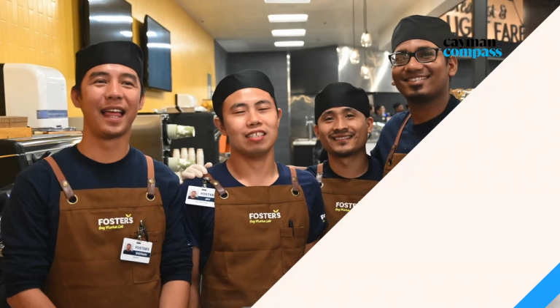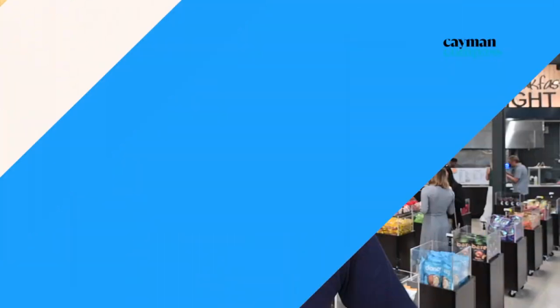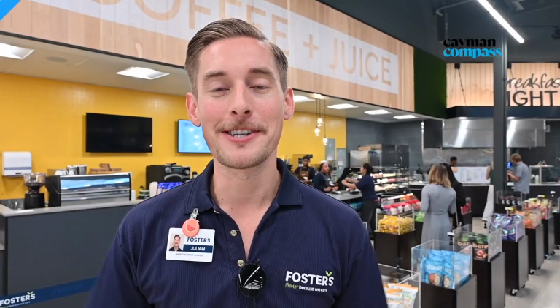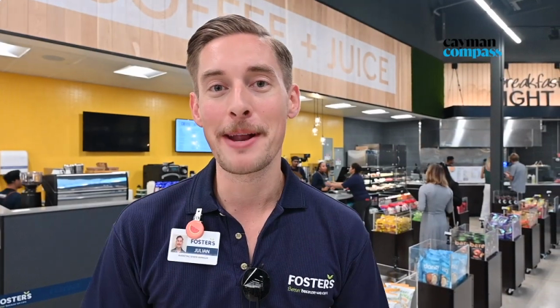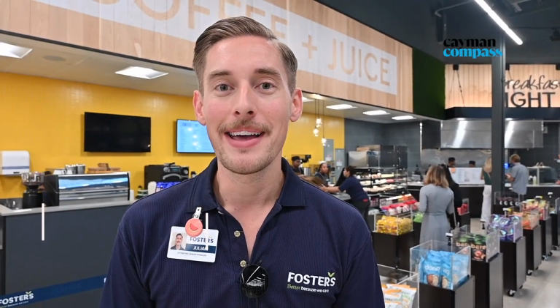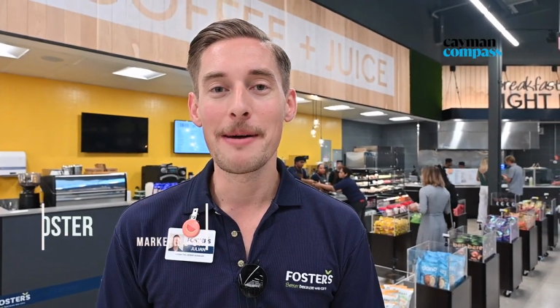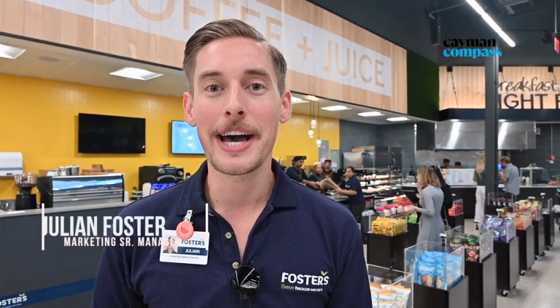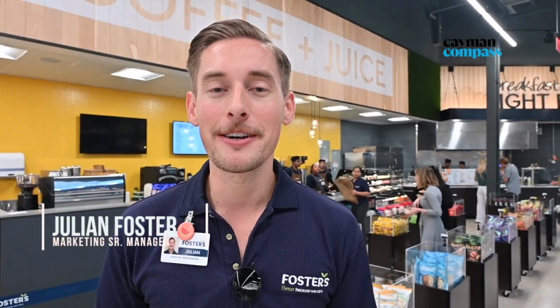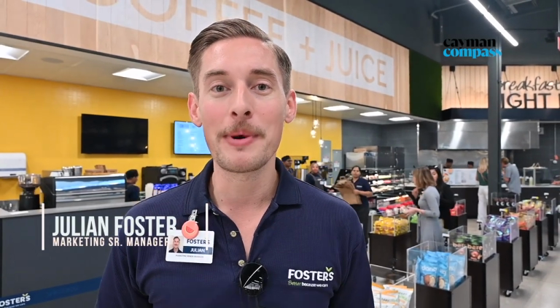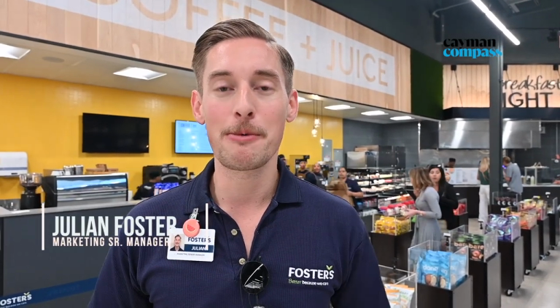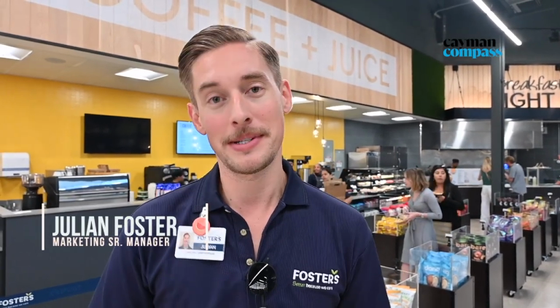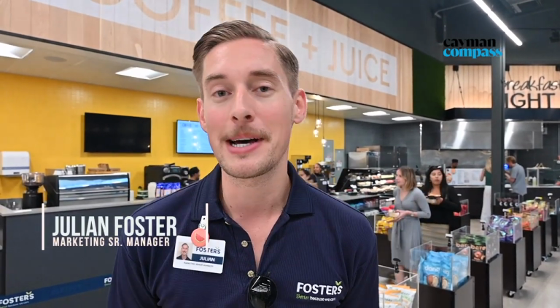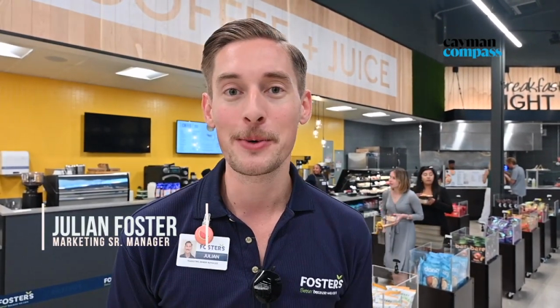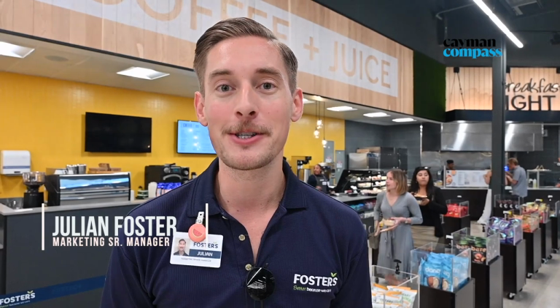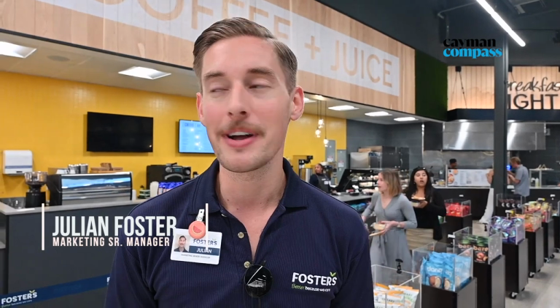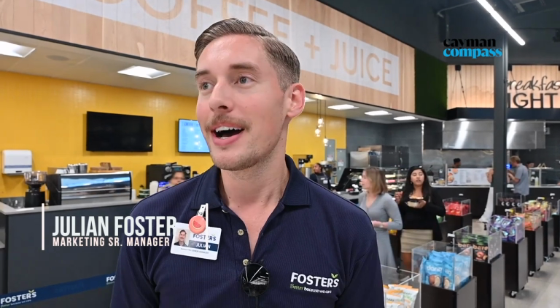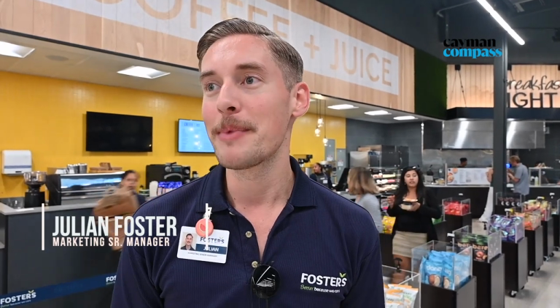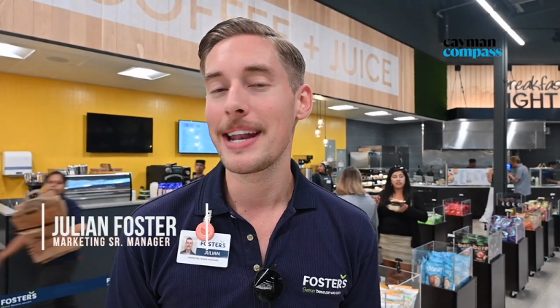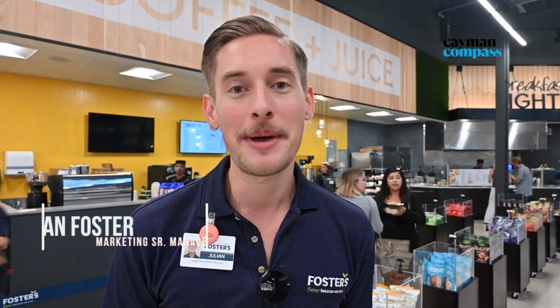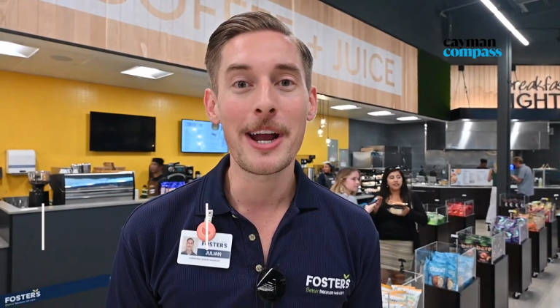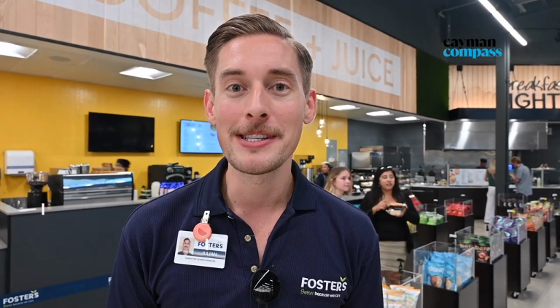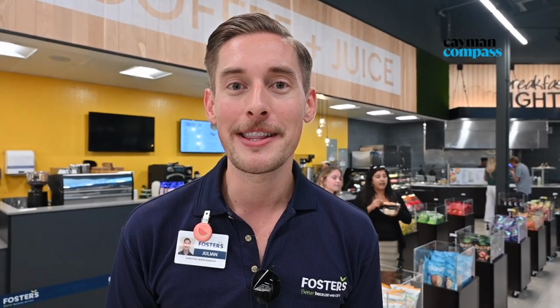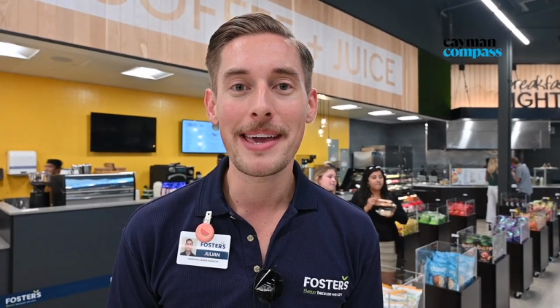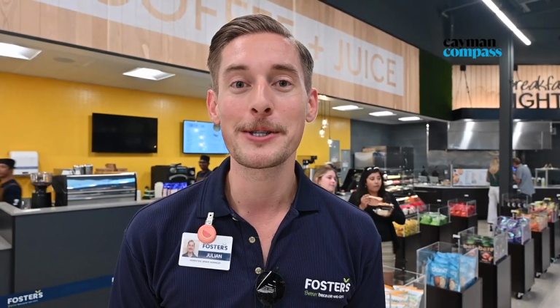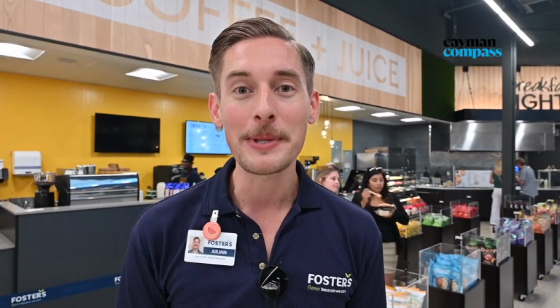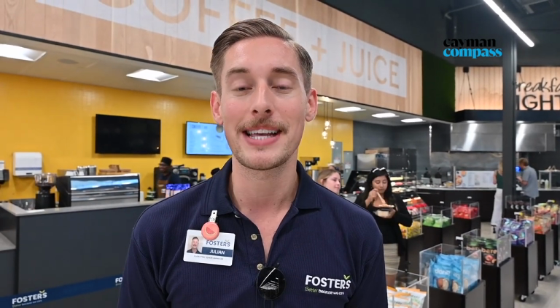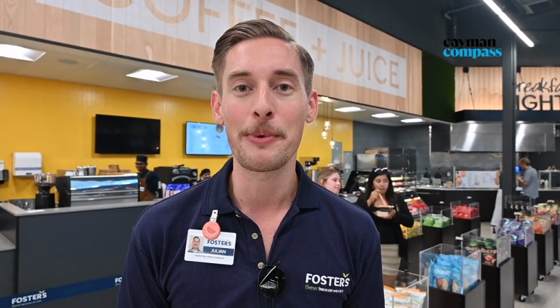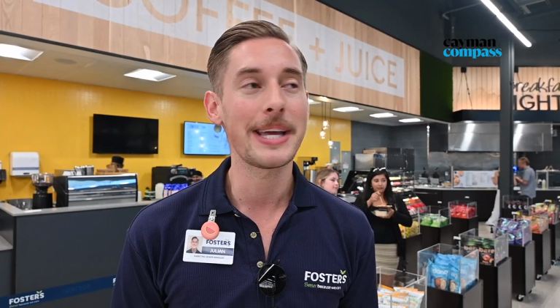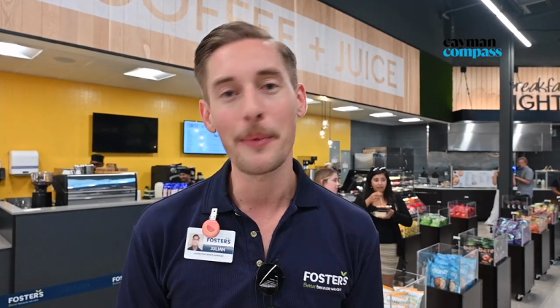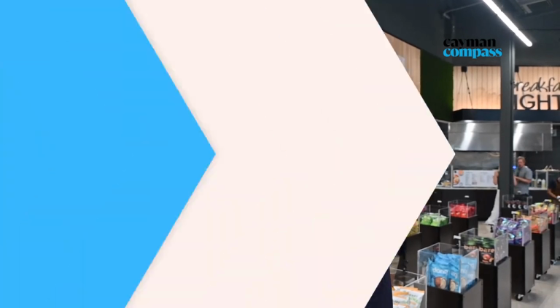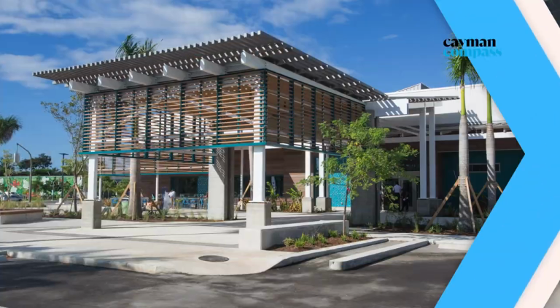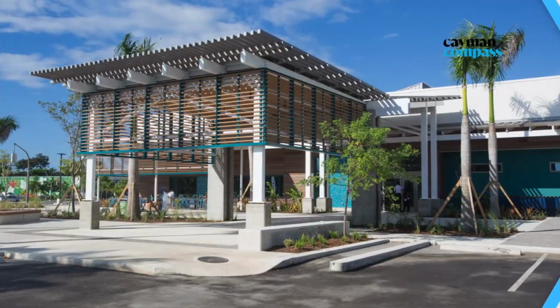Welcome to Foster's Caymana Bay. We have opened our brand new 60,000 square foot store and it's been quite a few months in the making. We're so pleased that it's opening and we cannot wait for you guys to come and check it out.